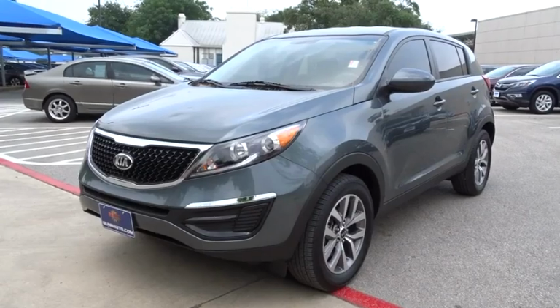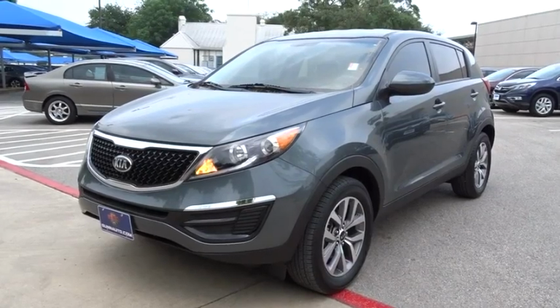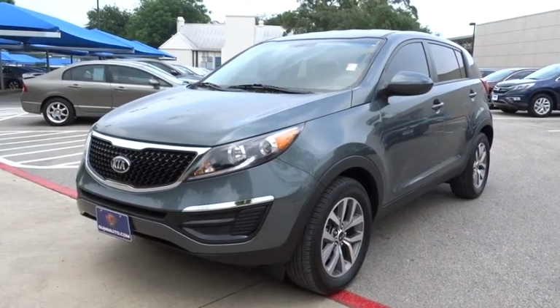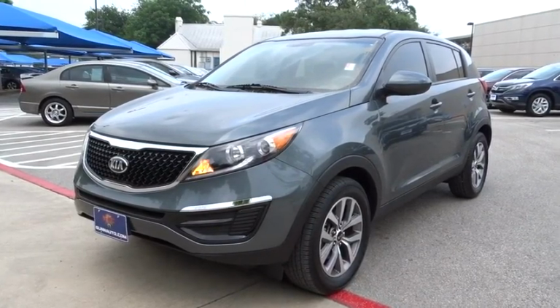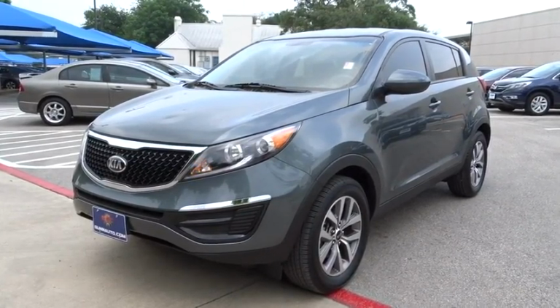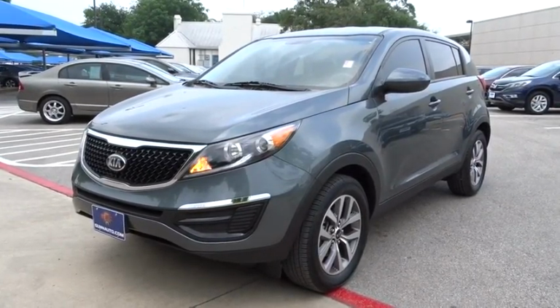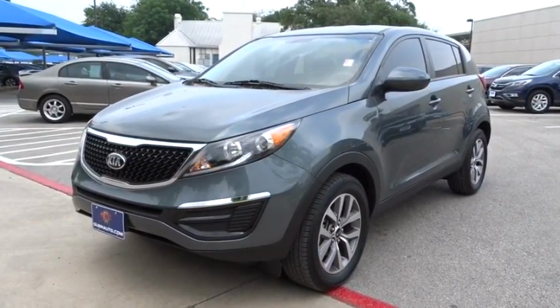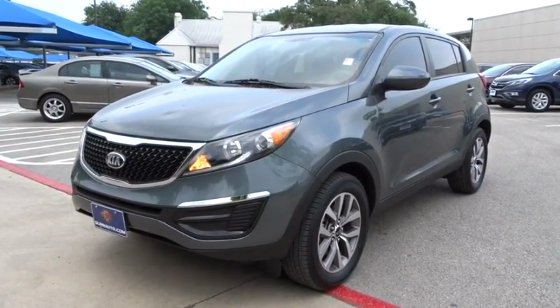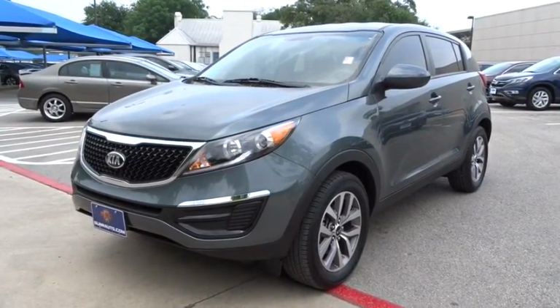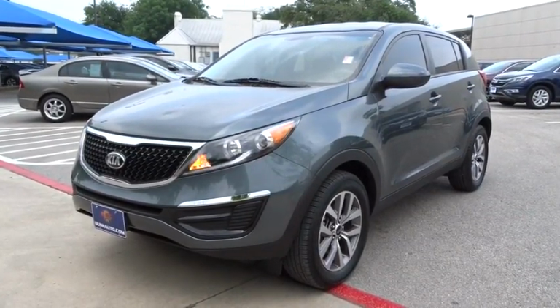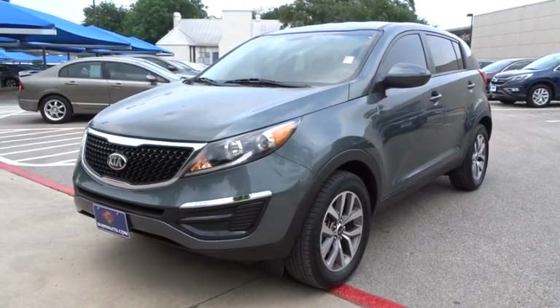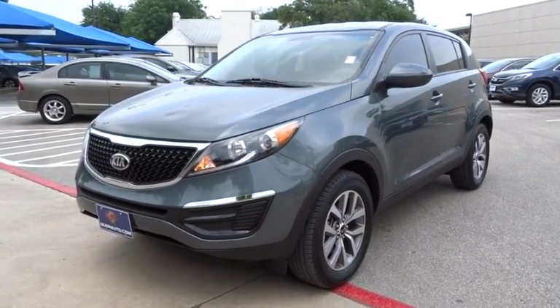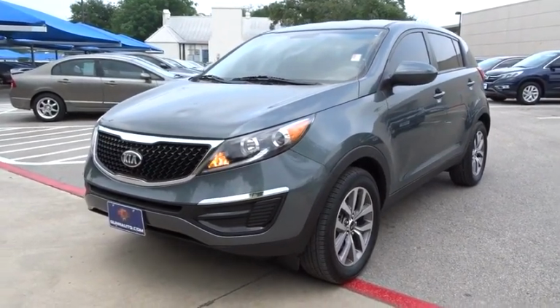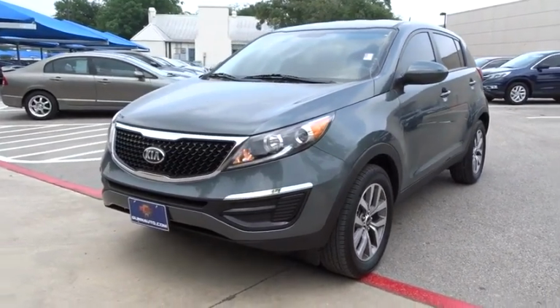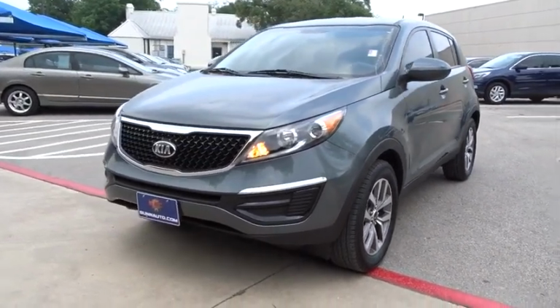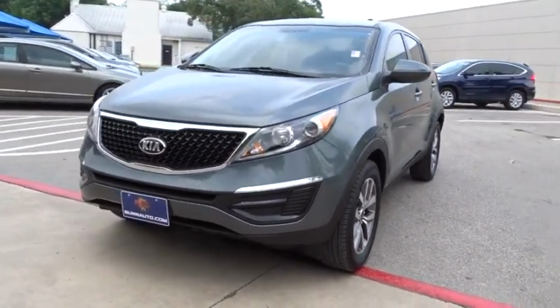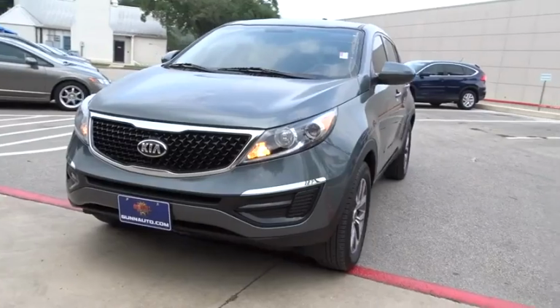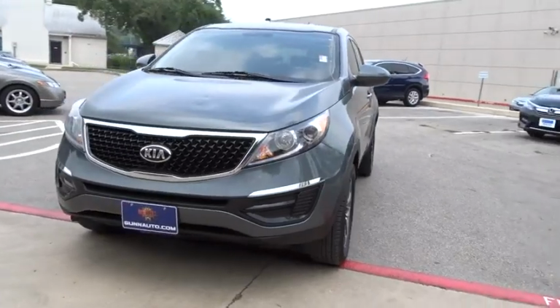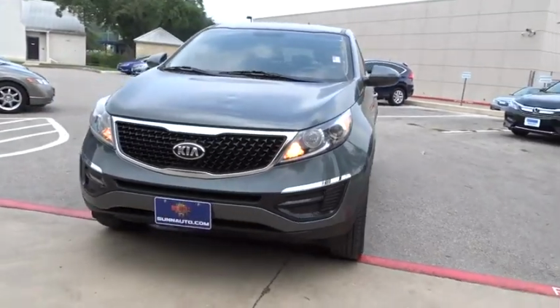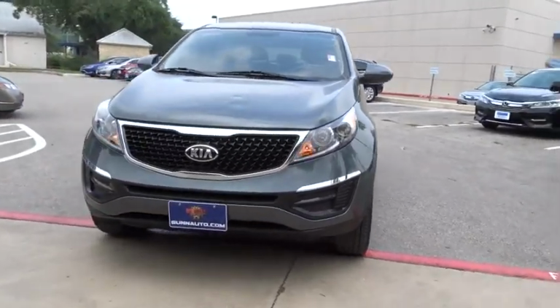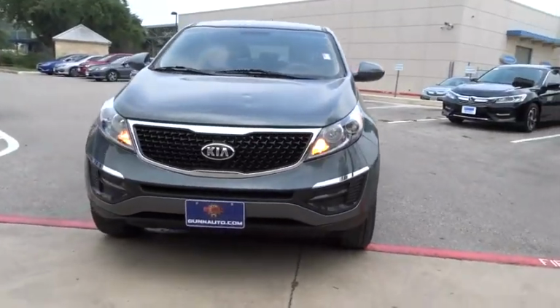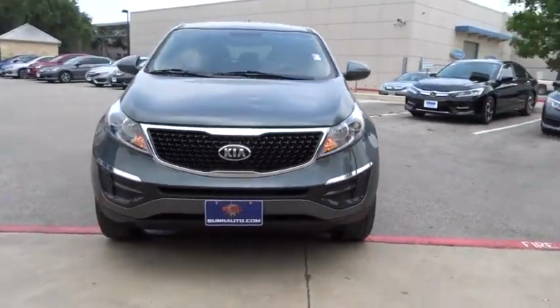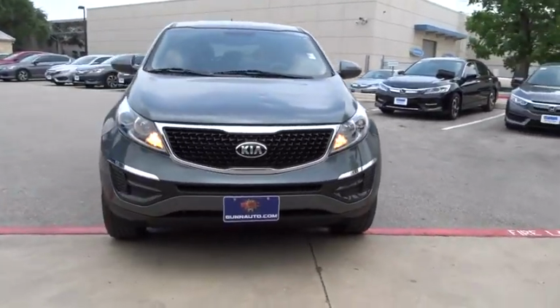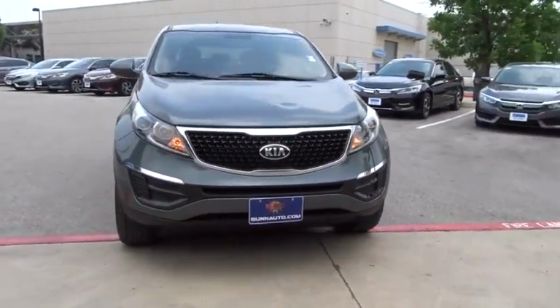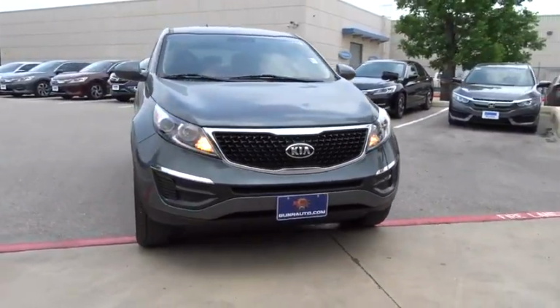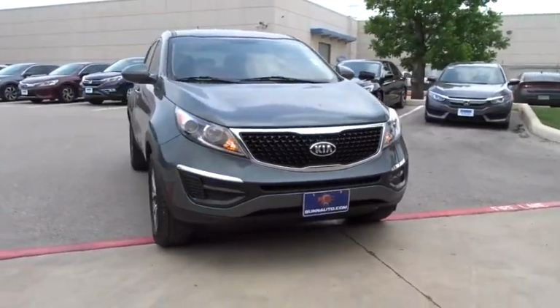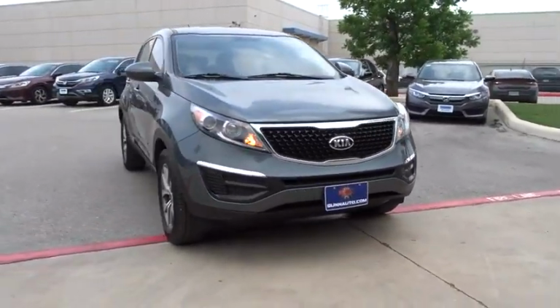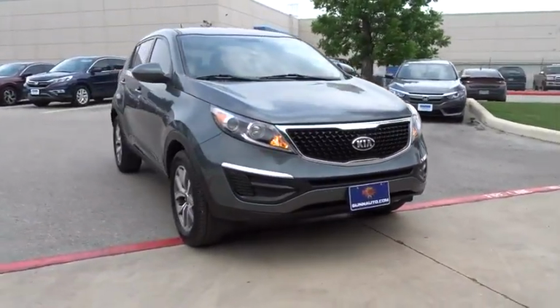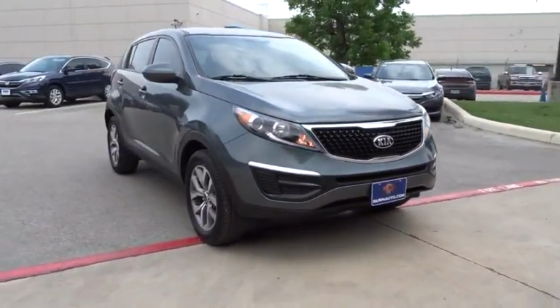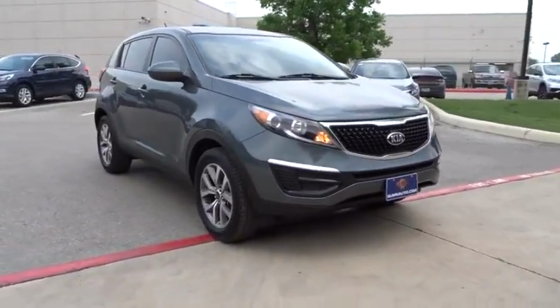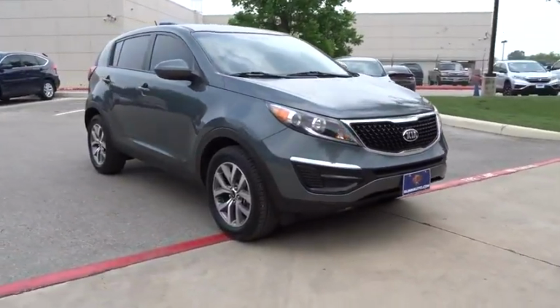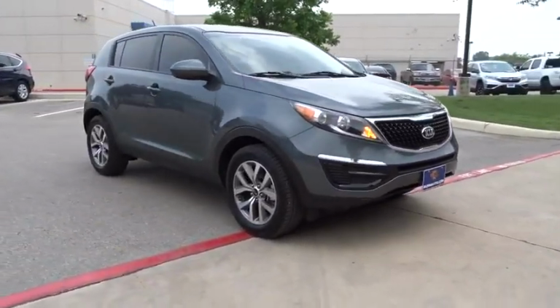The 2014 Kia Sportage. With its sleek and stylish exterior and its roomy, feature-laden interior, the Sportage both looks good and performs well on the road.